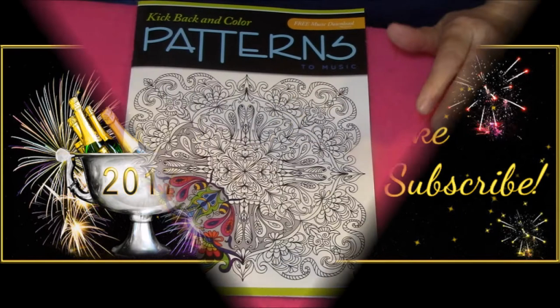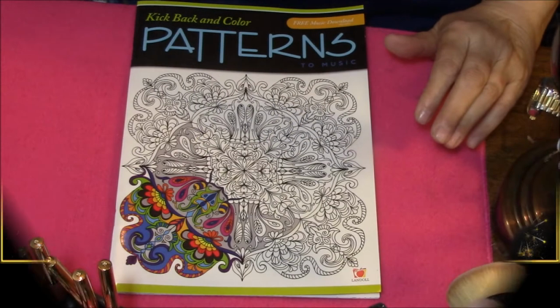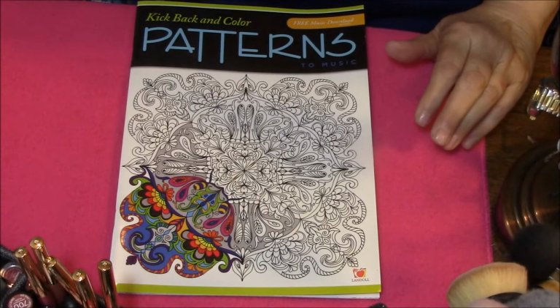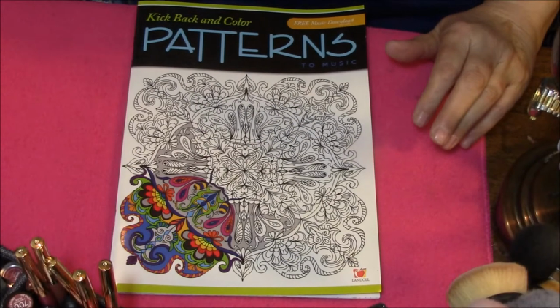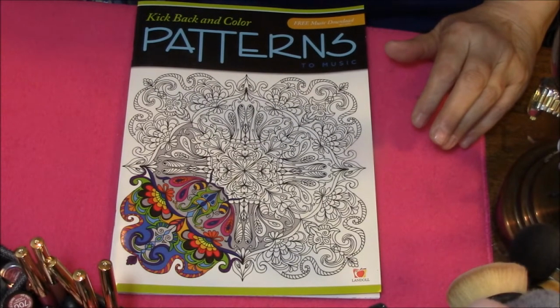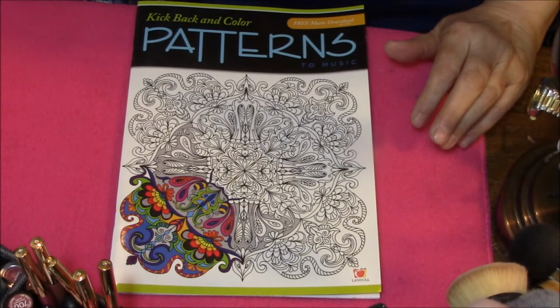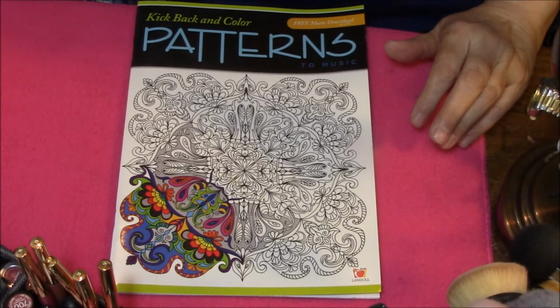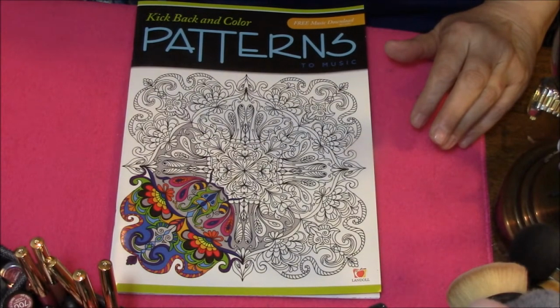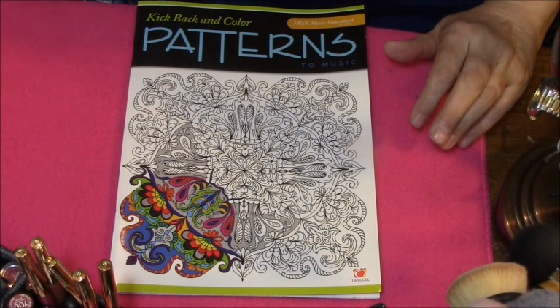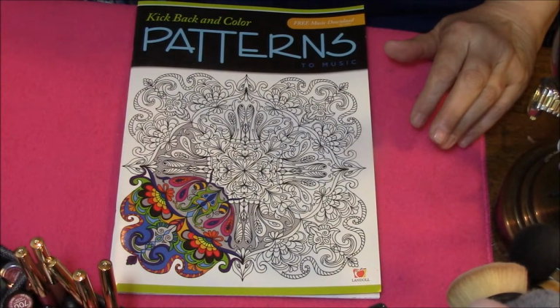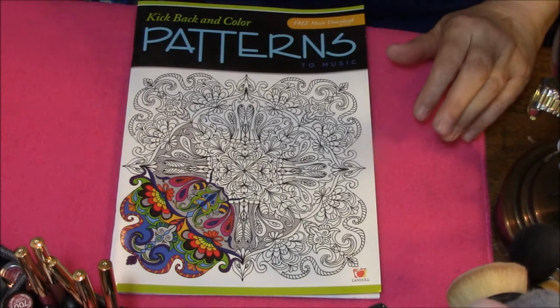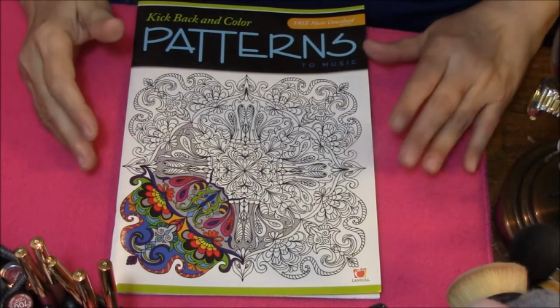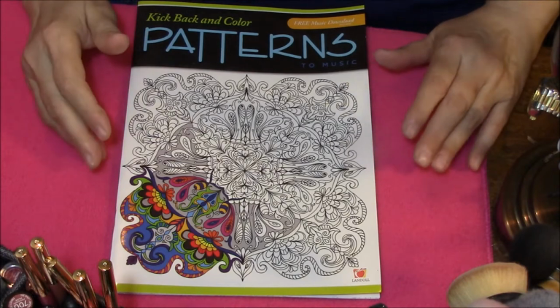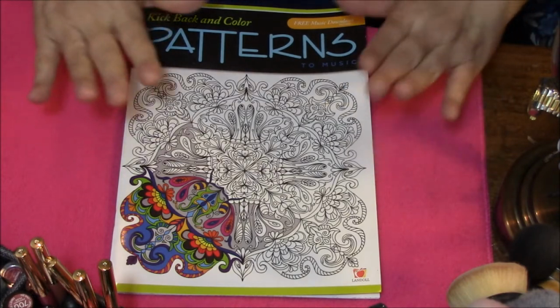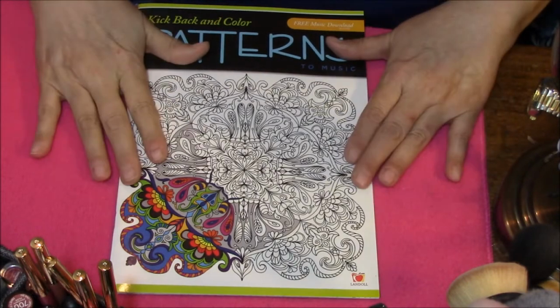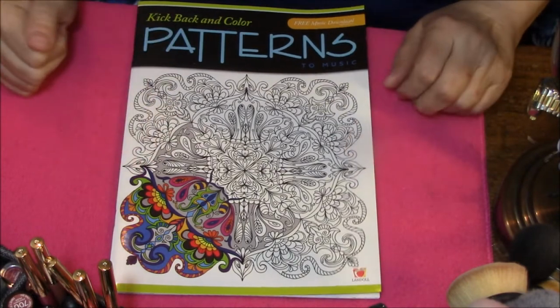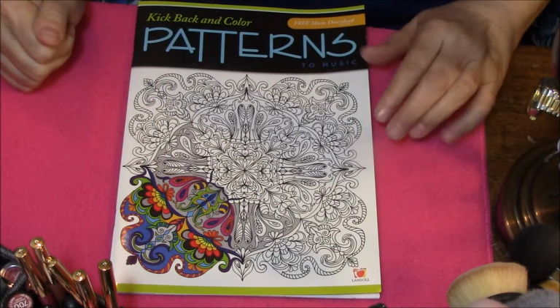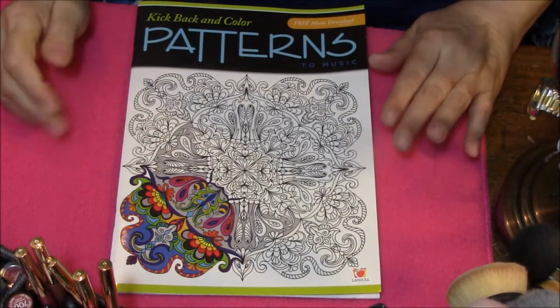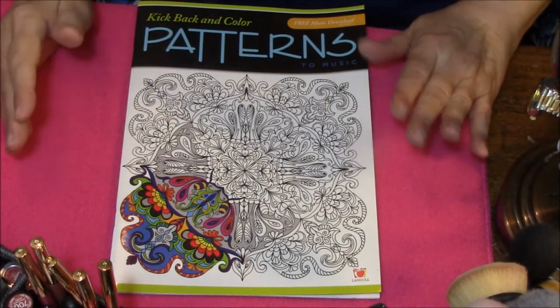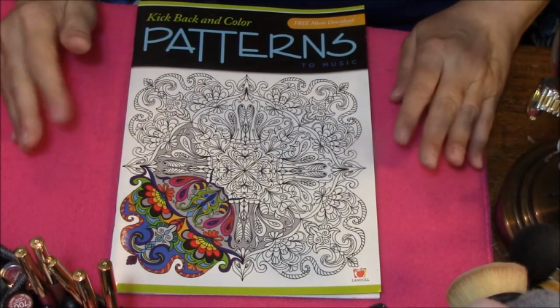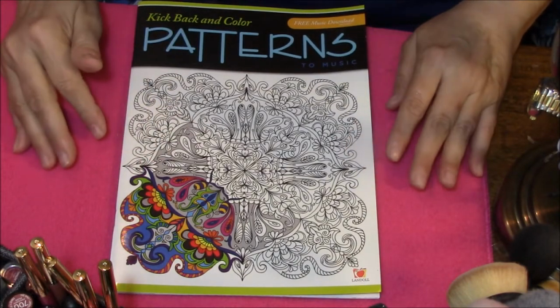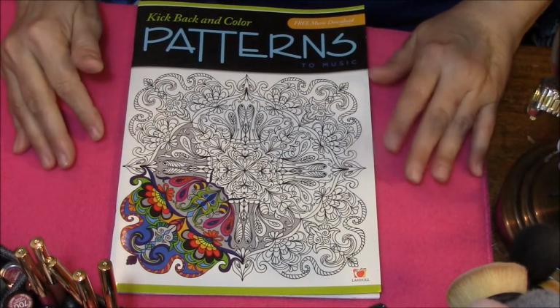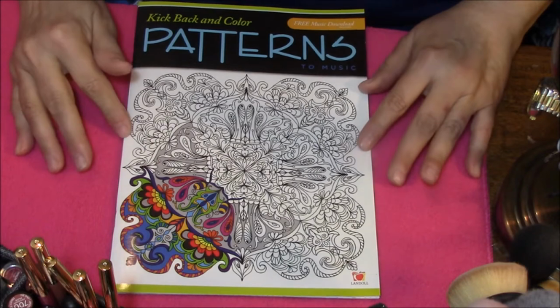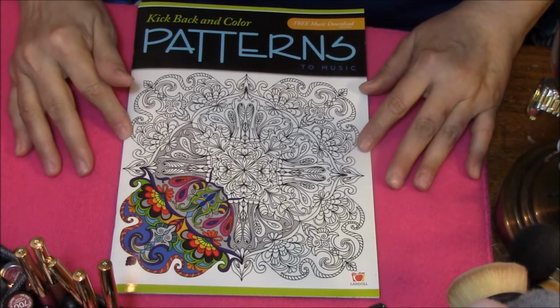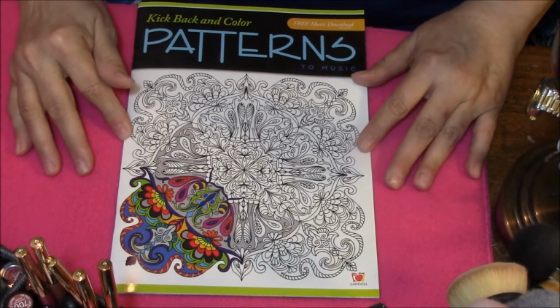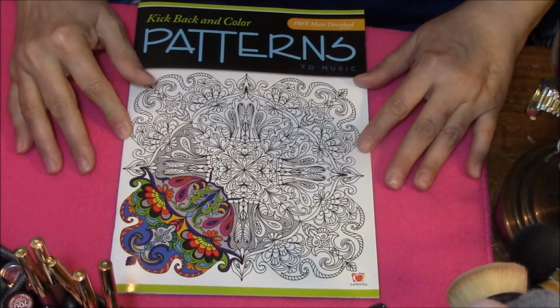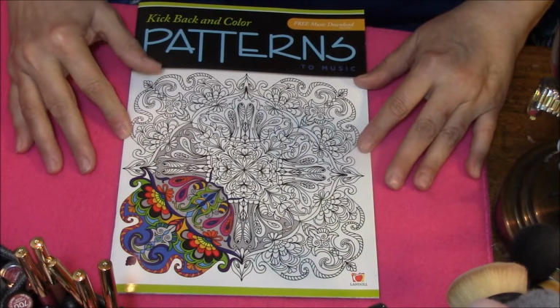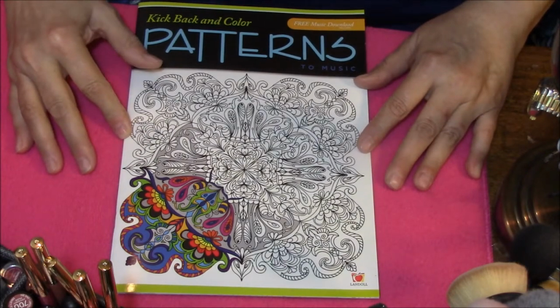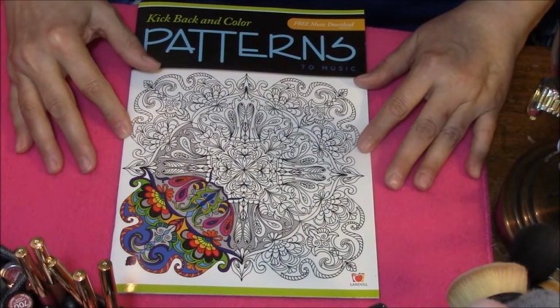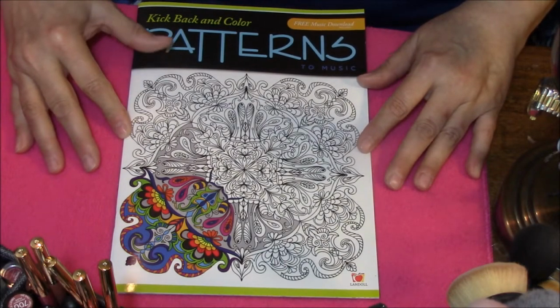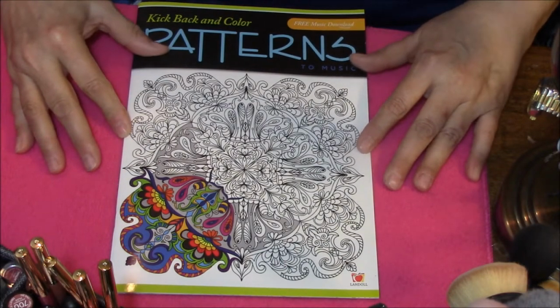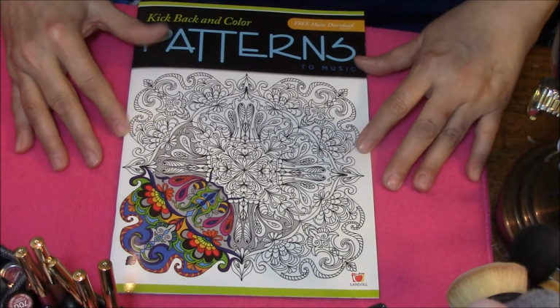Hello, everybody, and welcome to my Coloring Book Obsession series. Today we are going to talk about another Dollar Tree coloring book. This is Kickback and Color Patterns to Music.